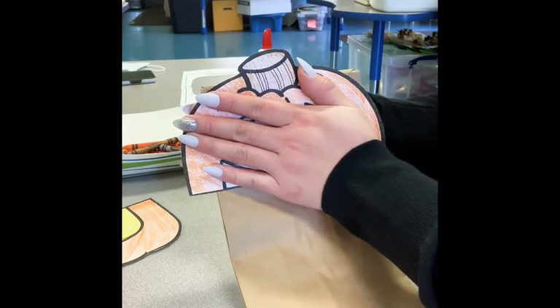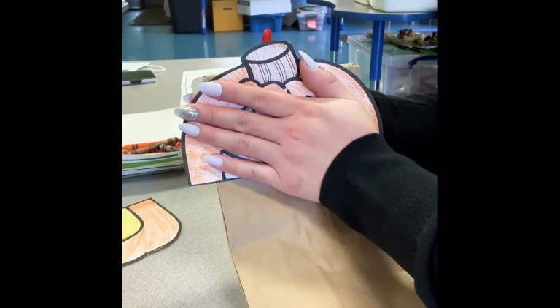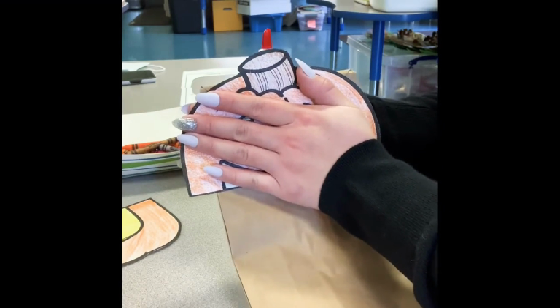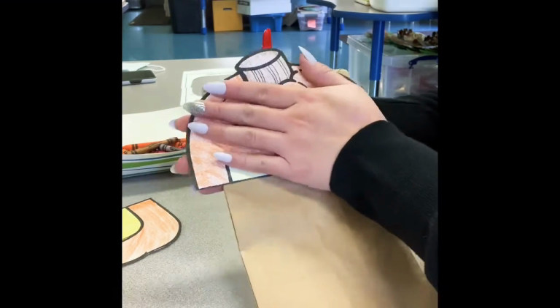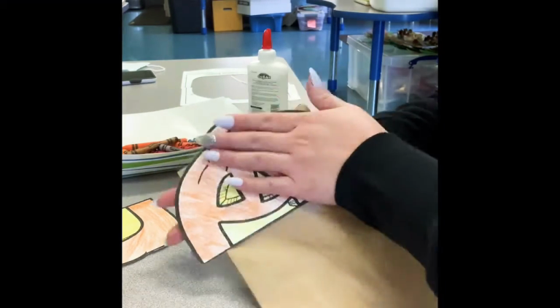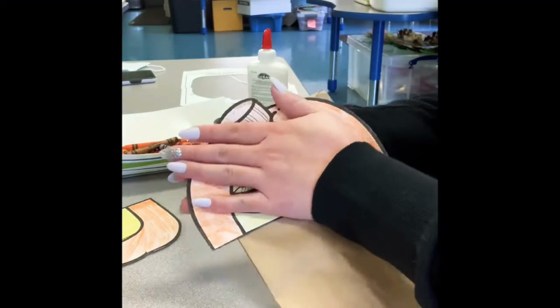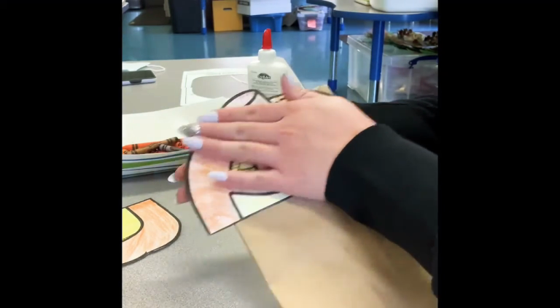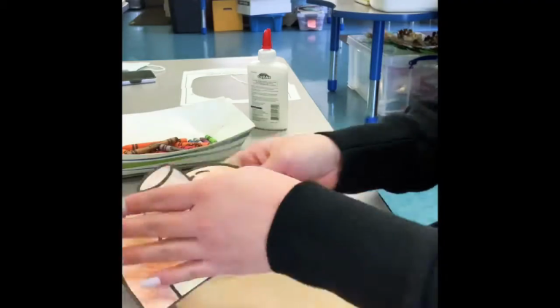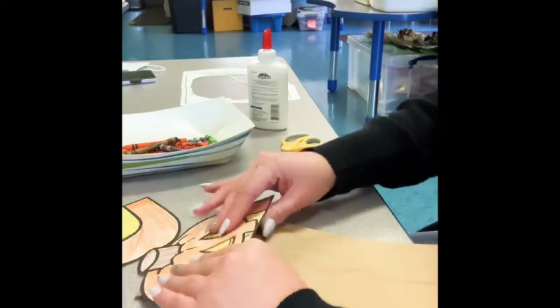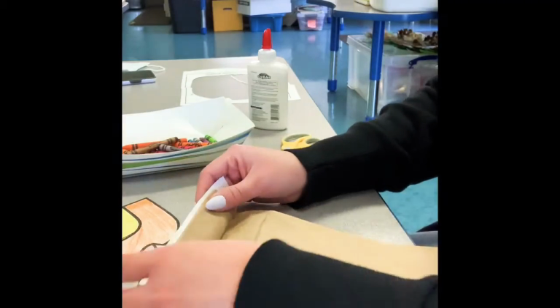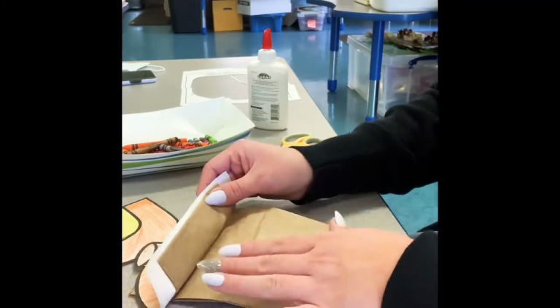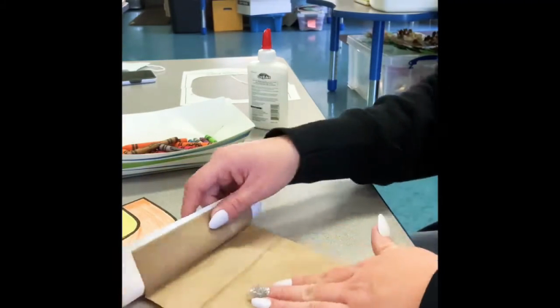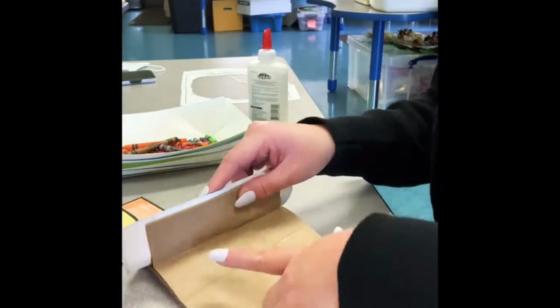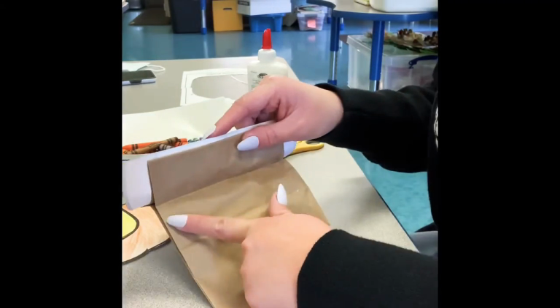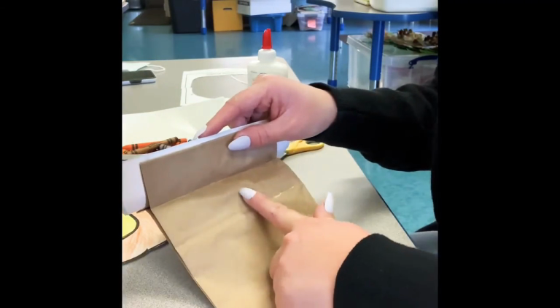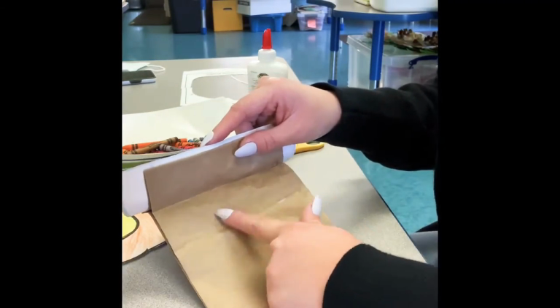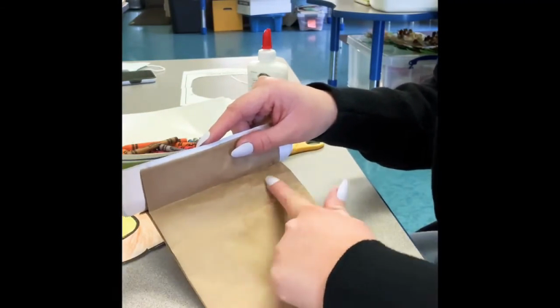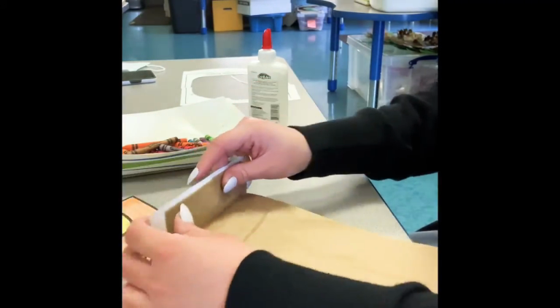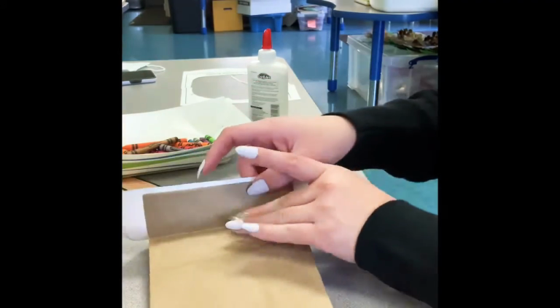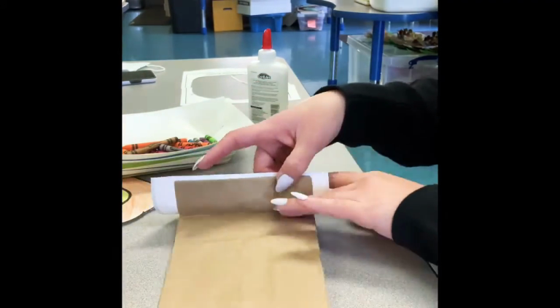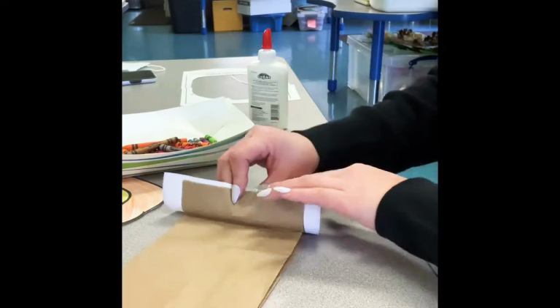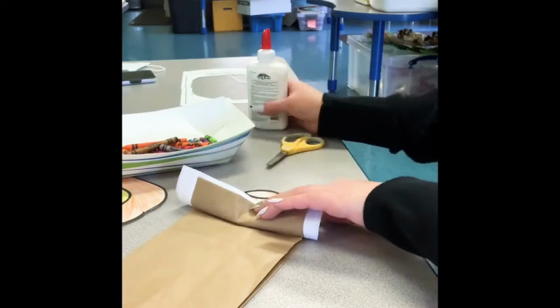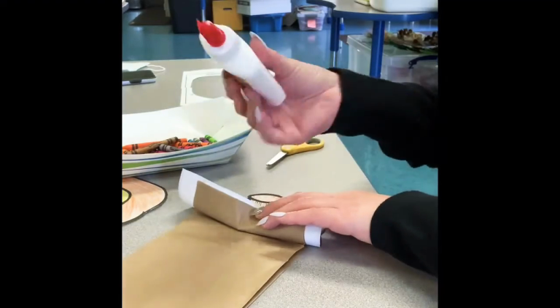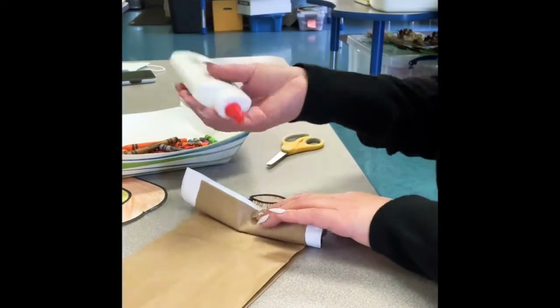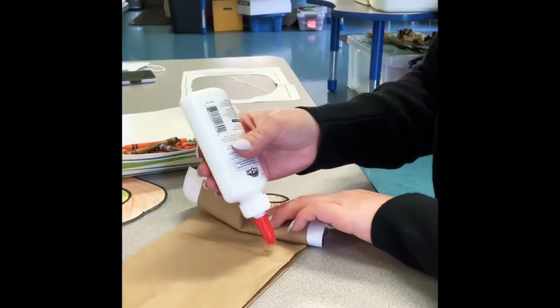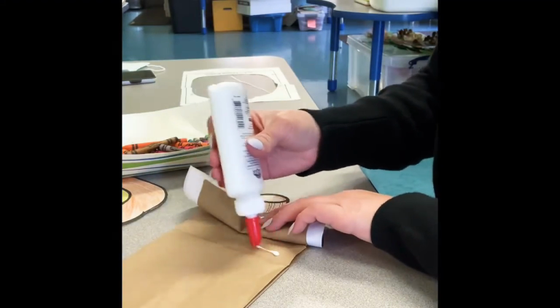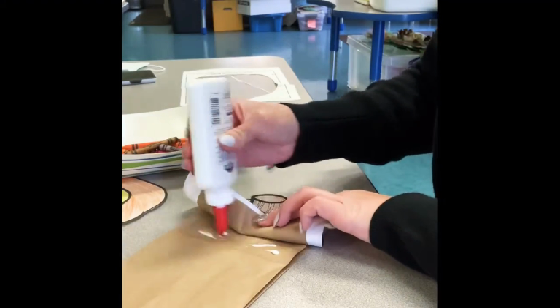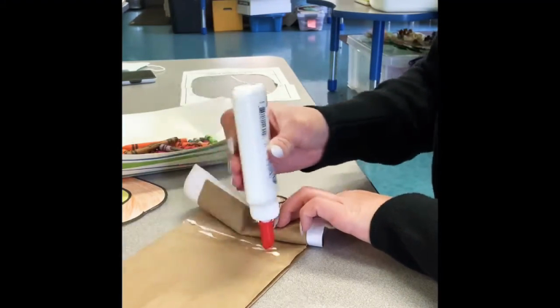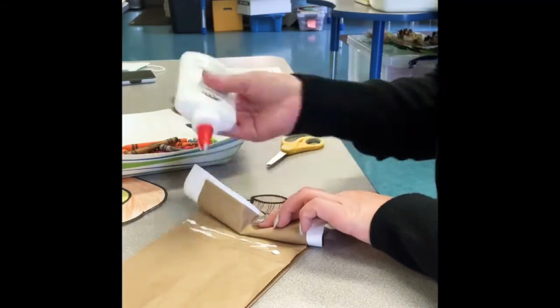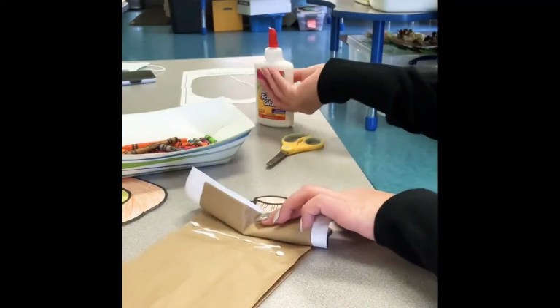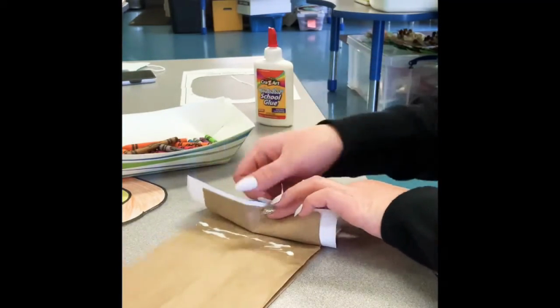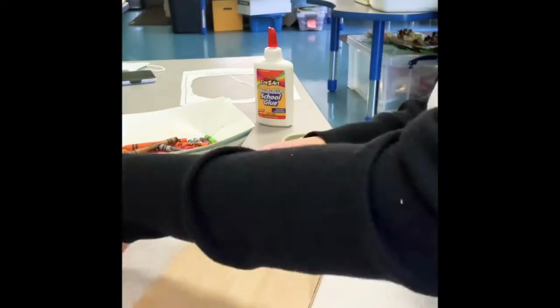So one, two, three, four, five, six seconds. And now open up the flap below where you glued the face and we're going to glue the mouth right under here. So put some glue under there and put your mouth piece on there.